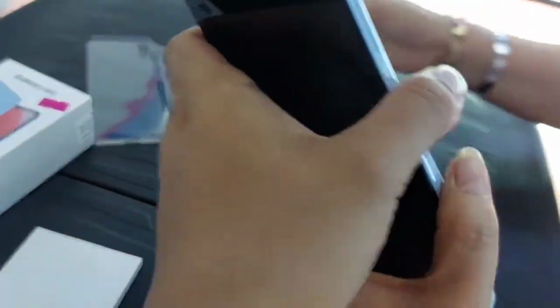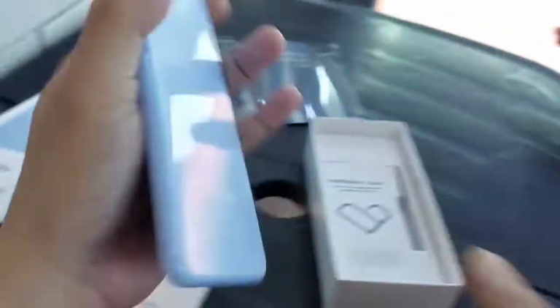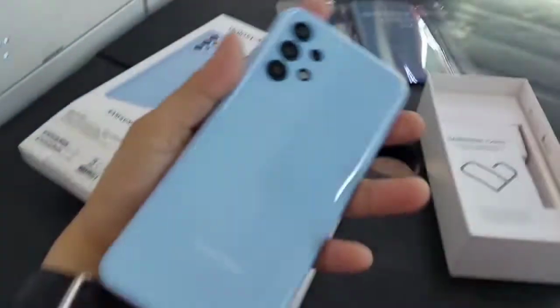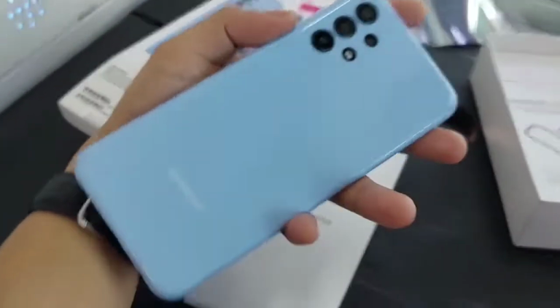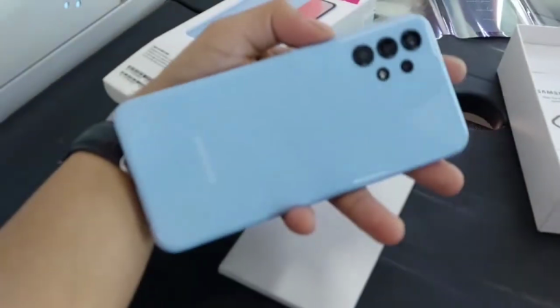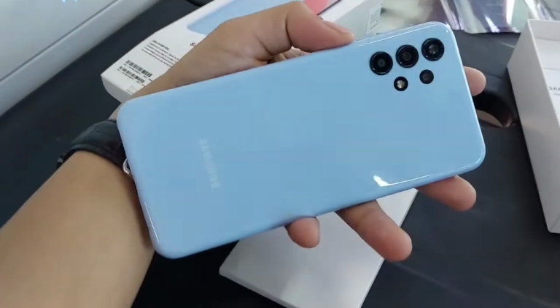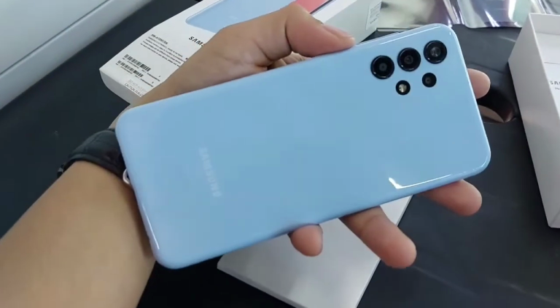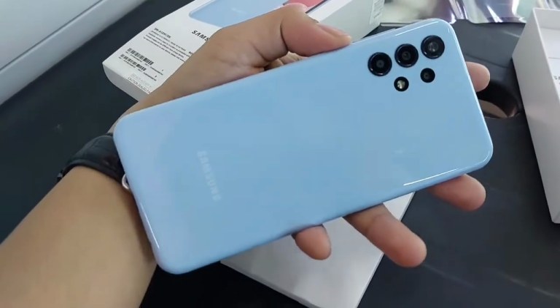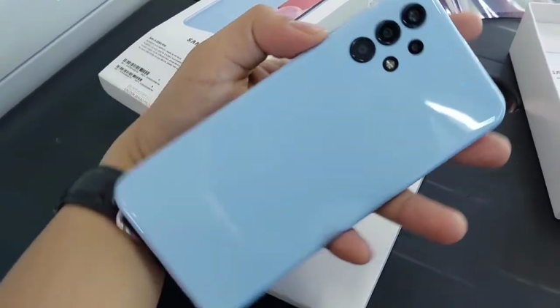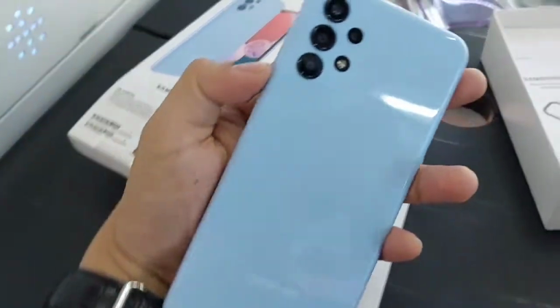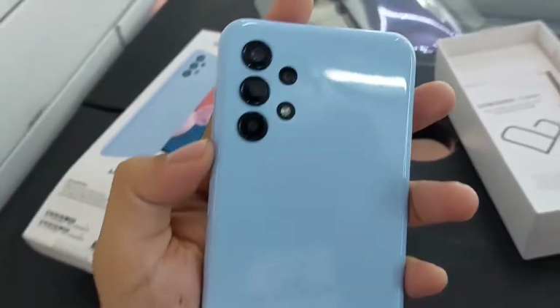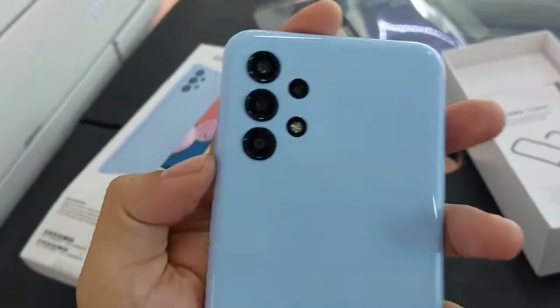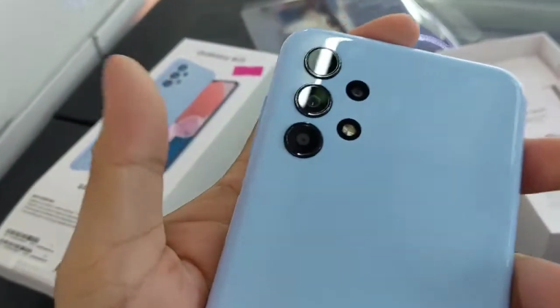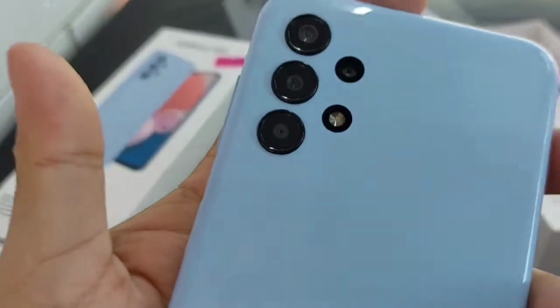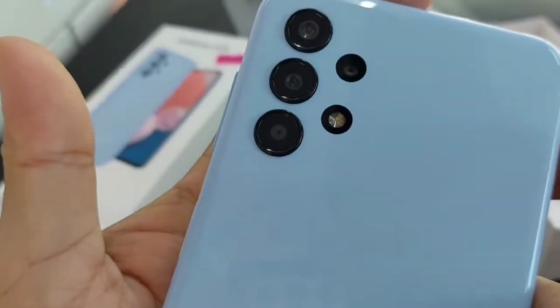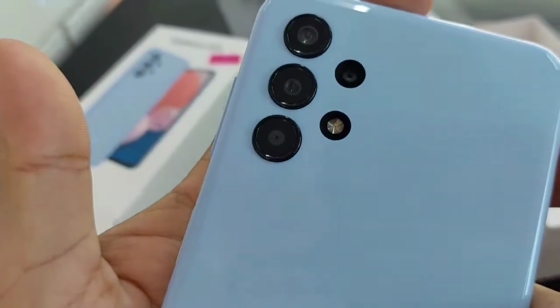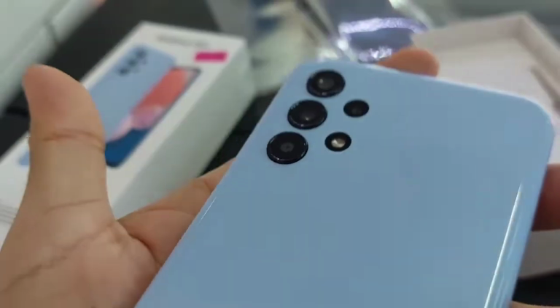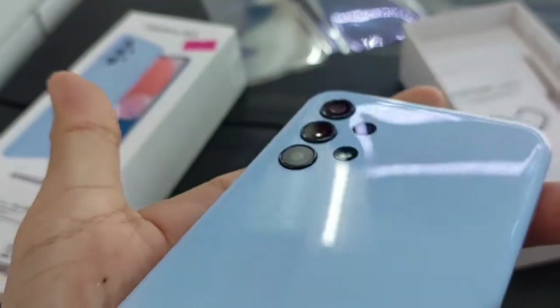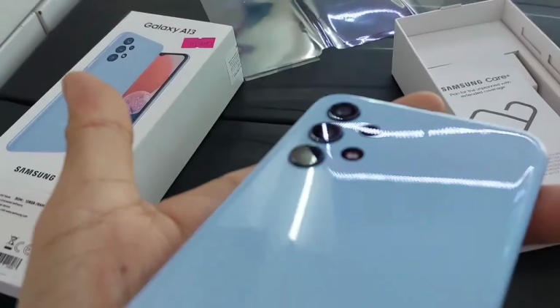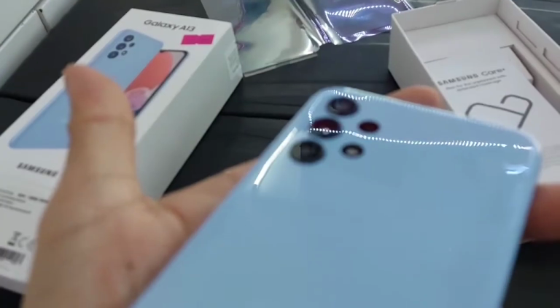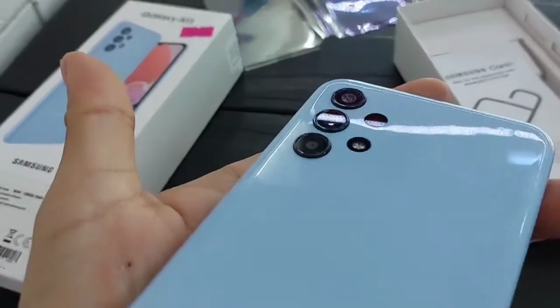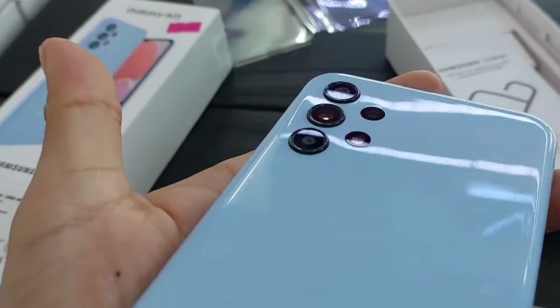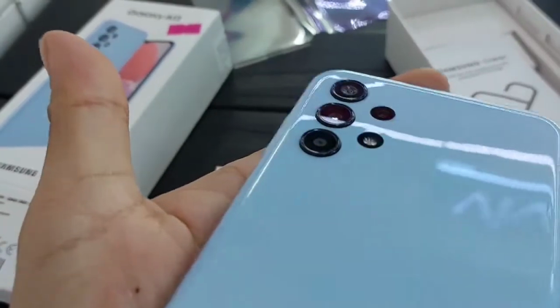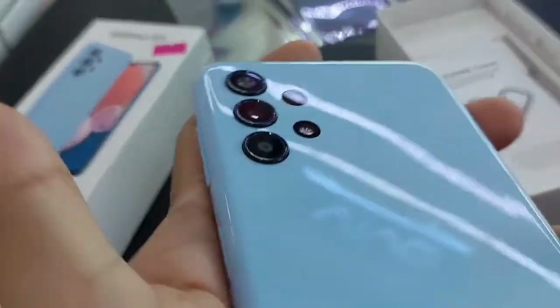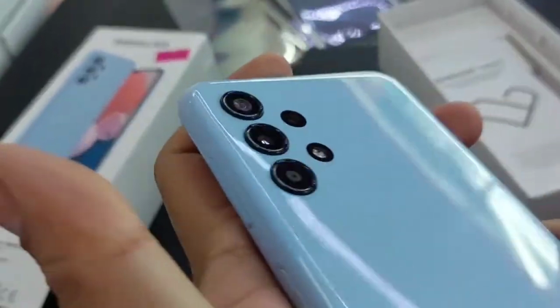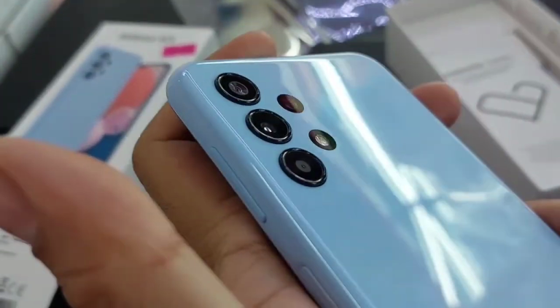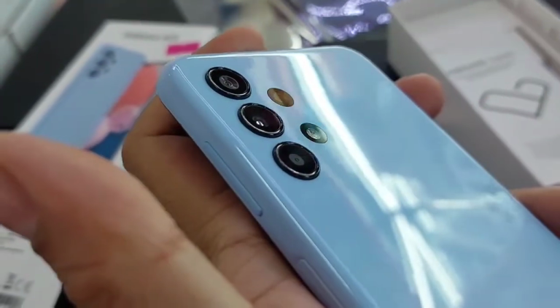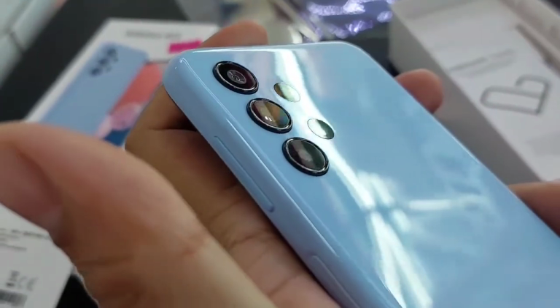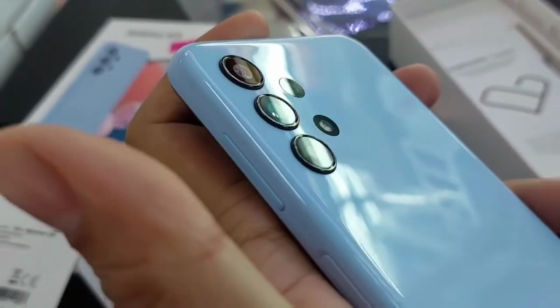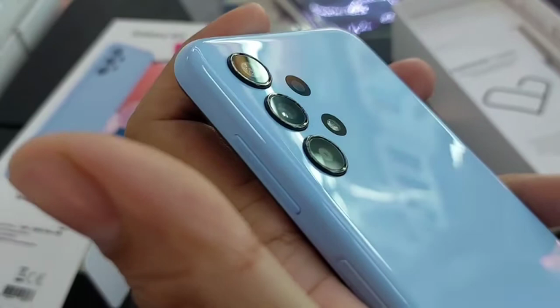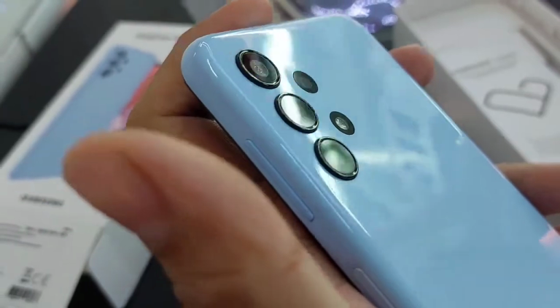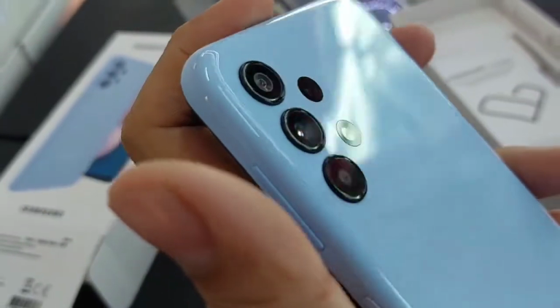So ito na yung phone, awesome blue. Ganda ng camera module. Ganda.